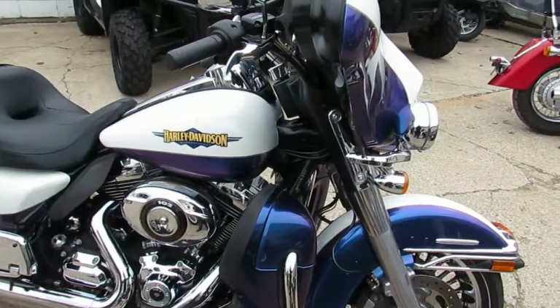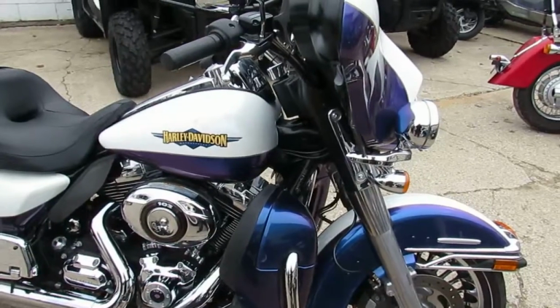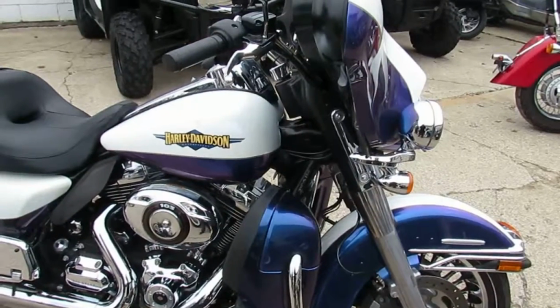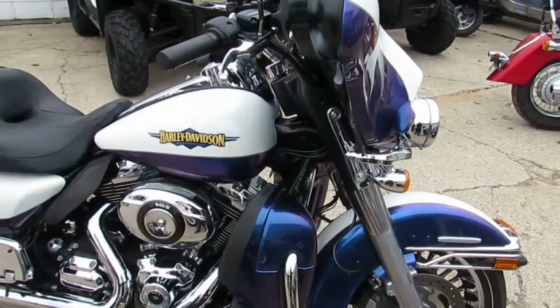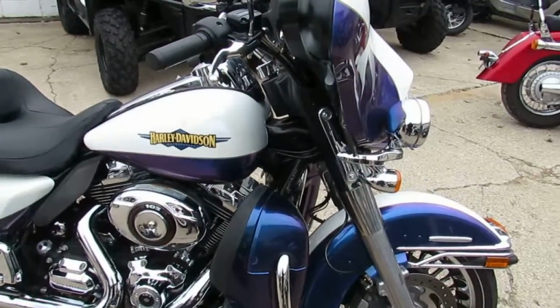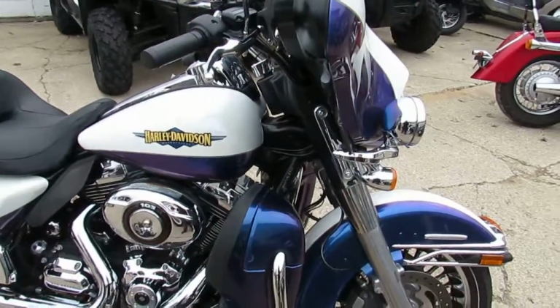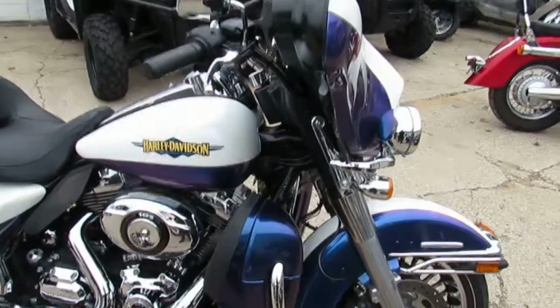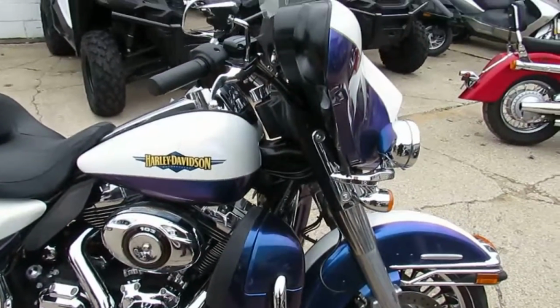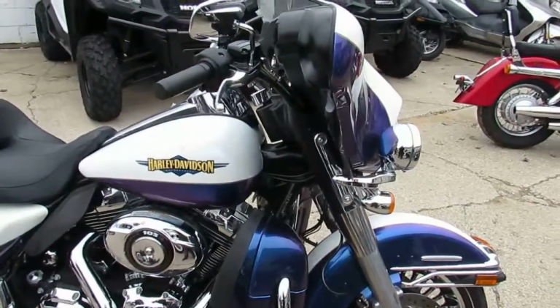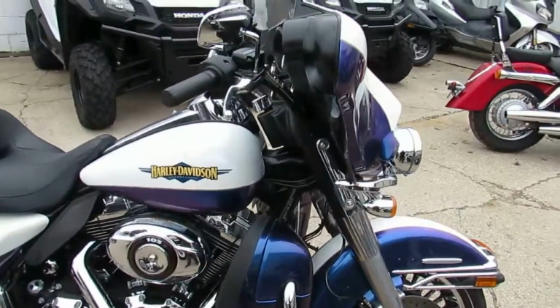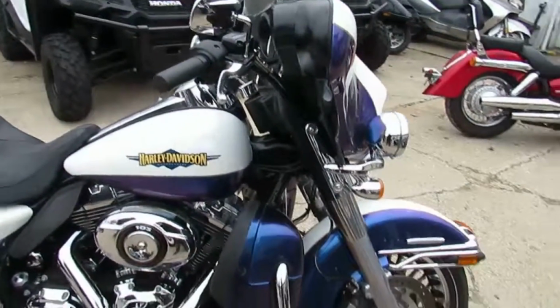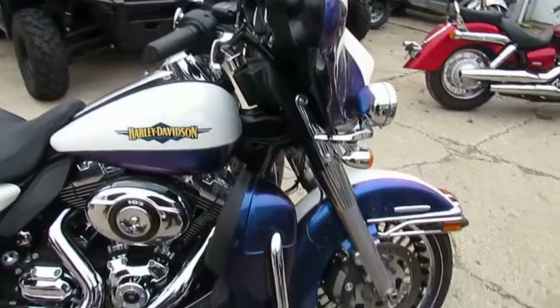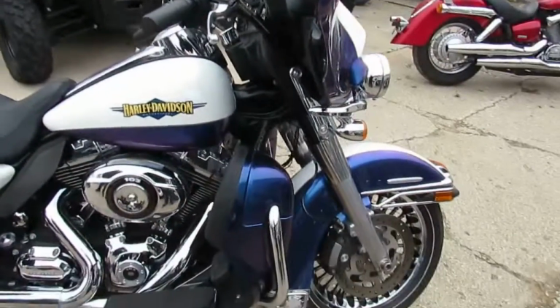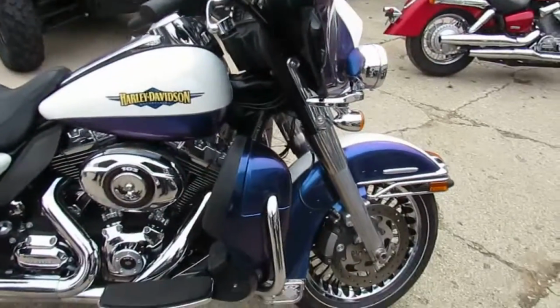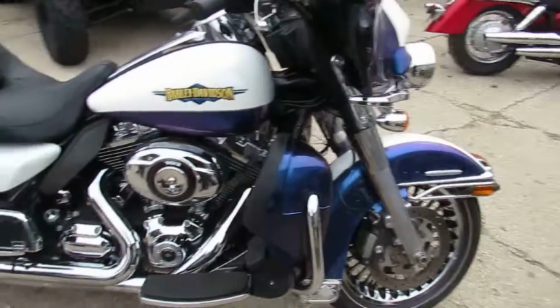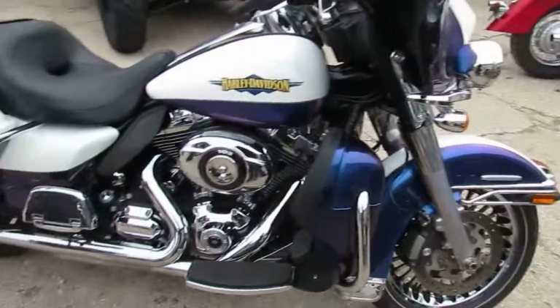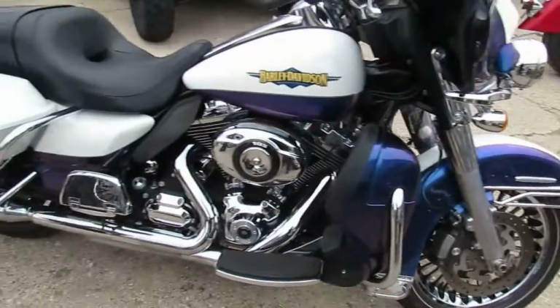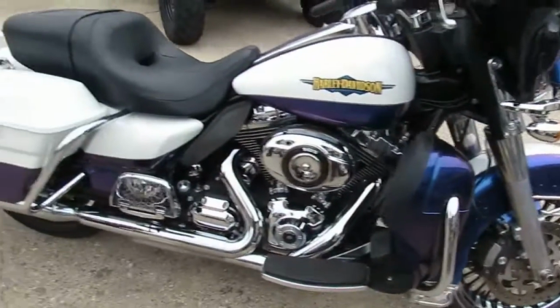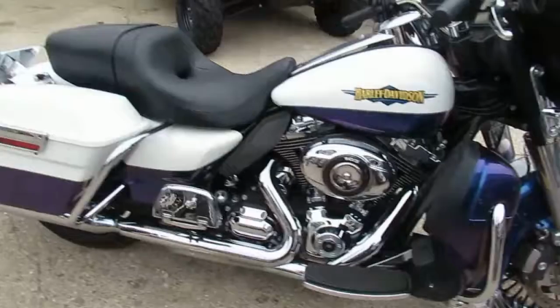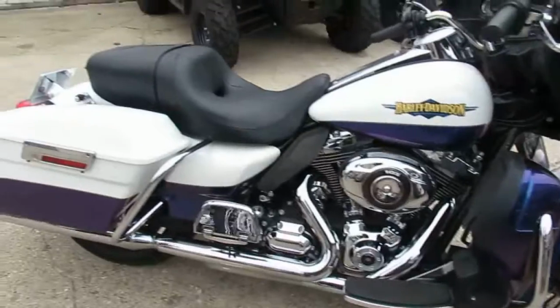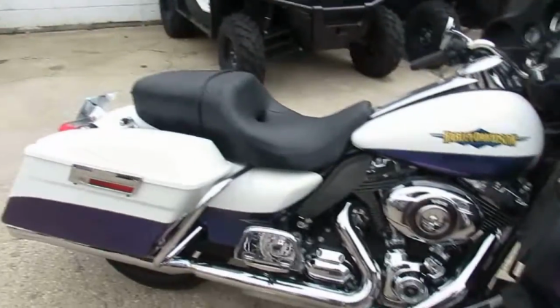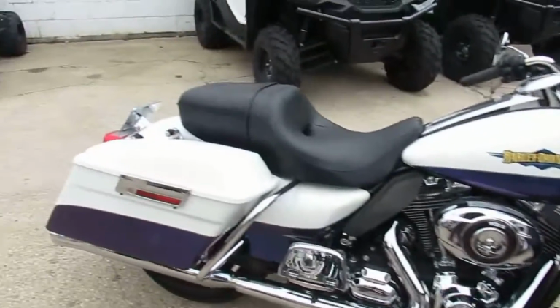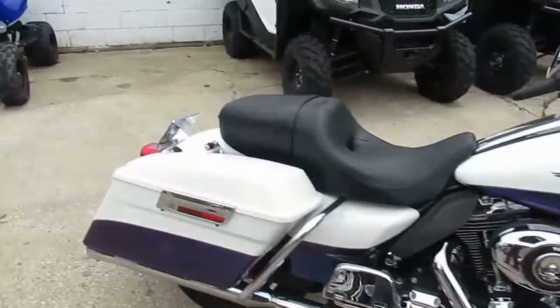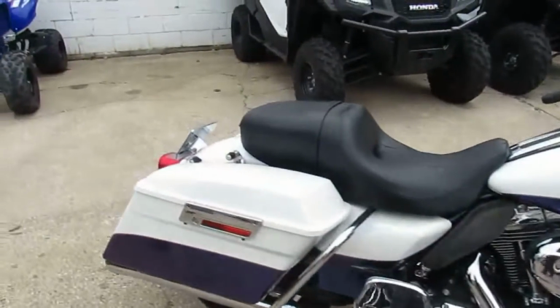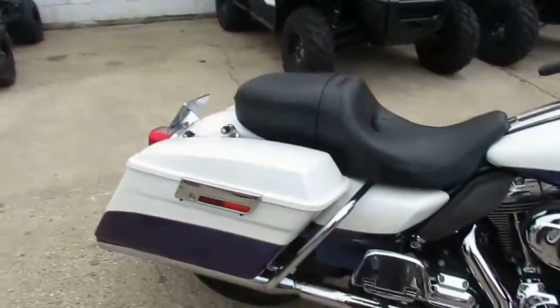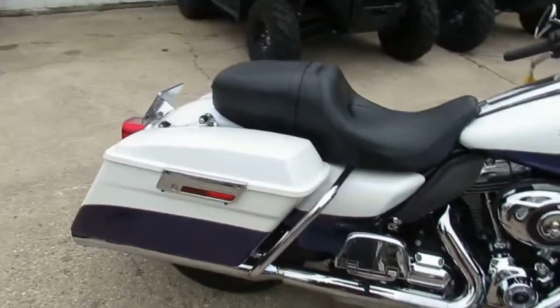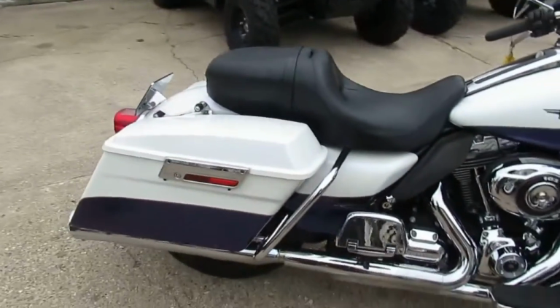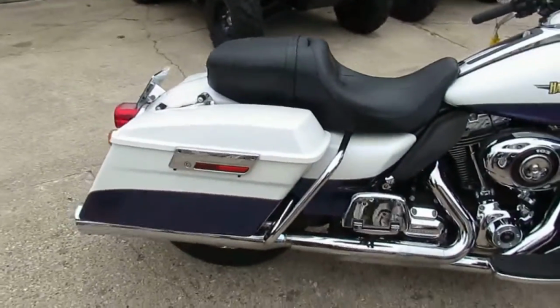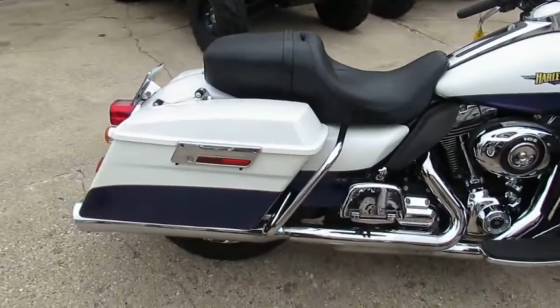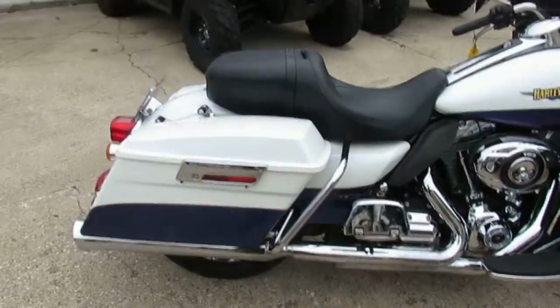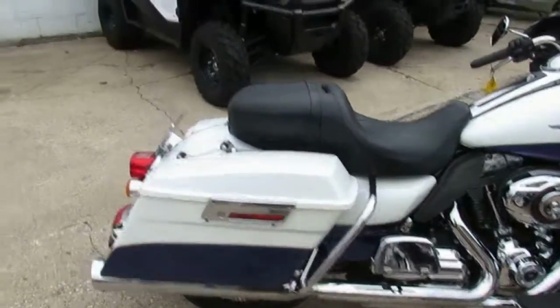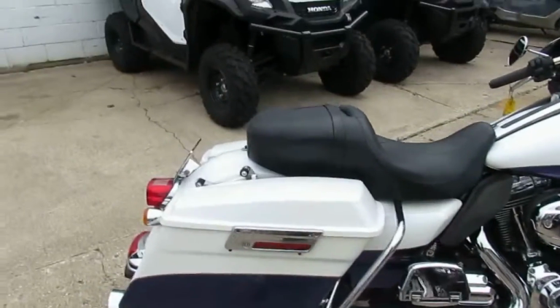Hey guys, it's ApprovalPowerSports.com. We are the used Harley Davidson headquarters in the Midwest, with over 350 used Harleys in our showroom for sale.